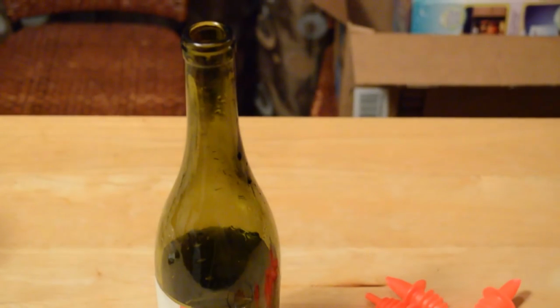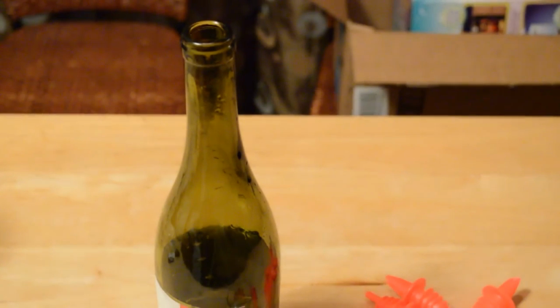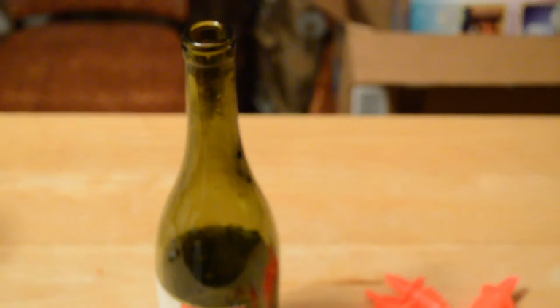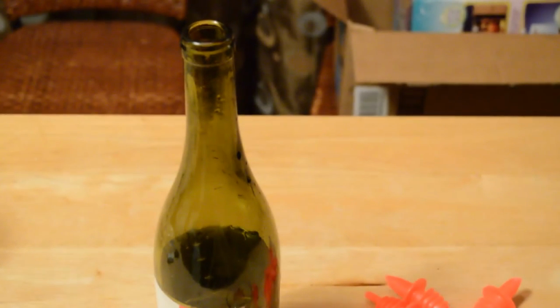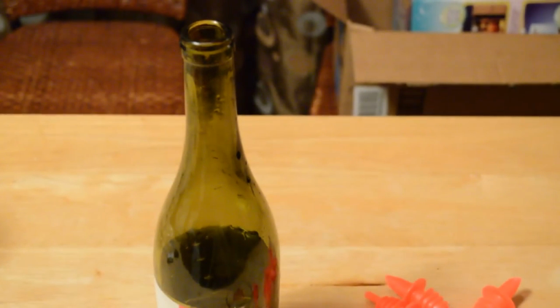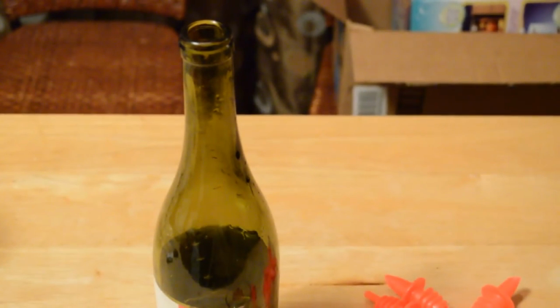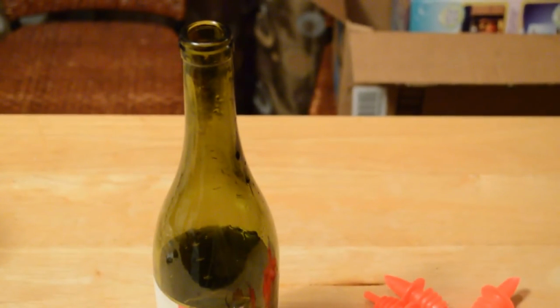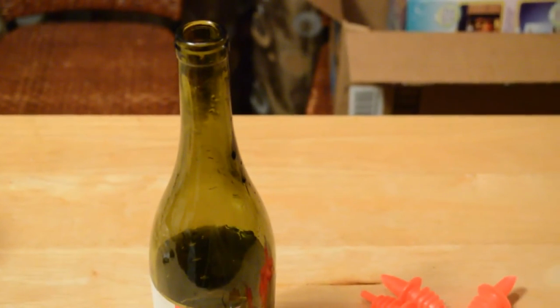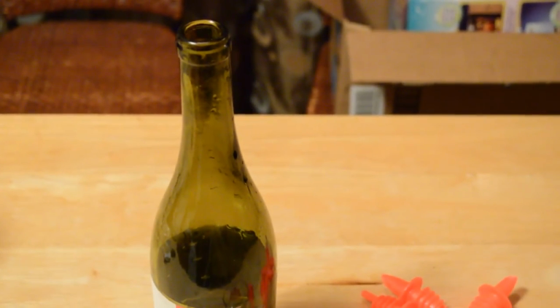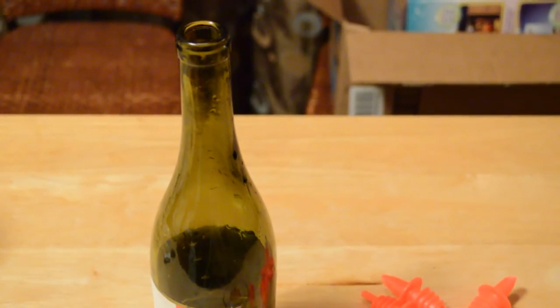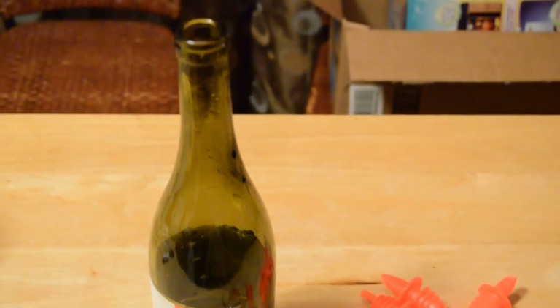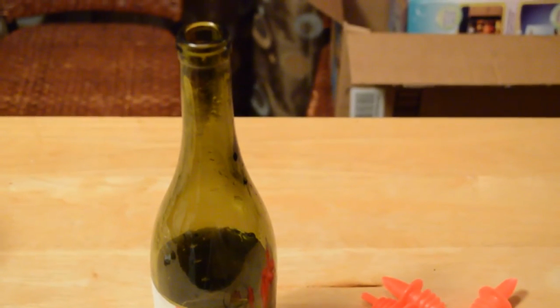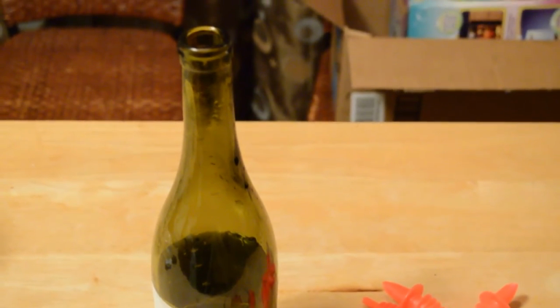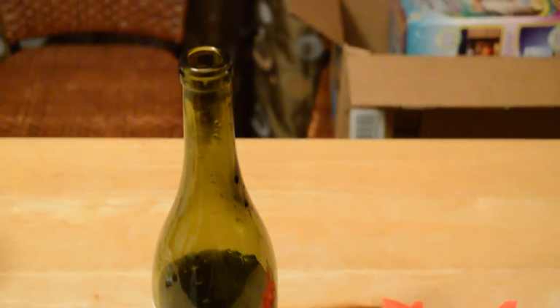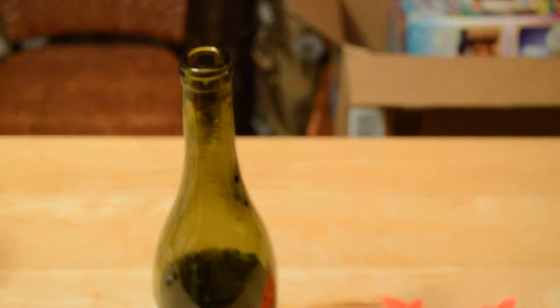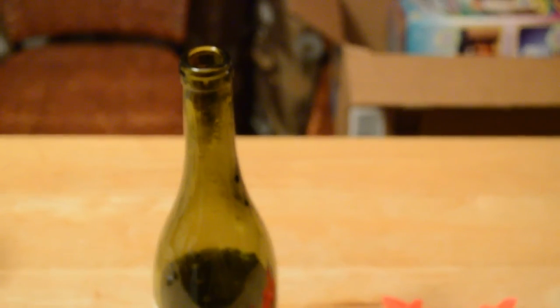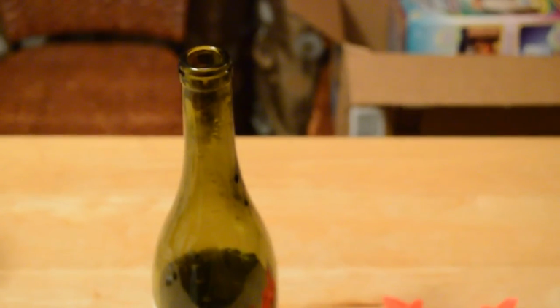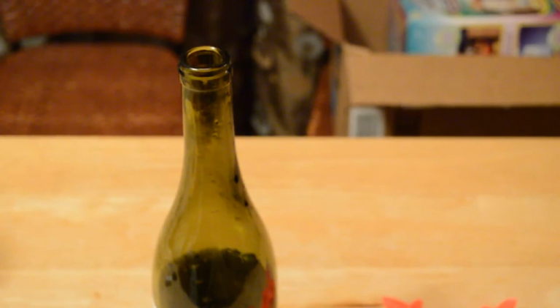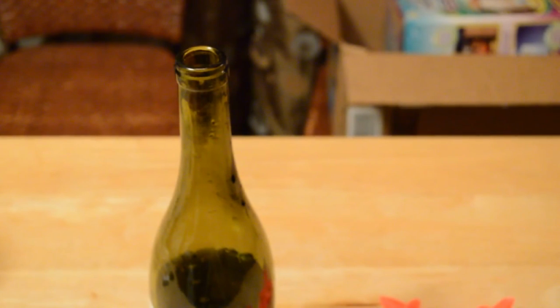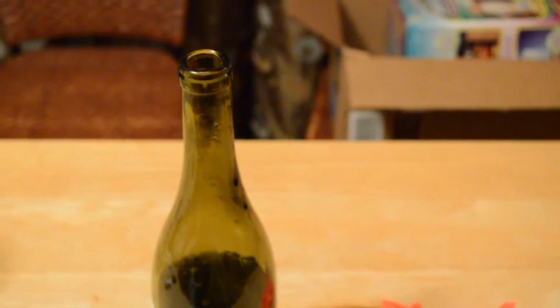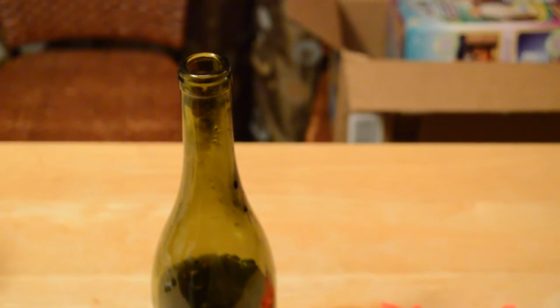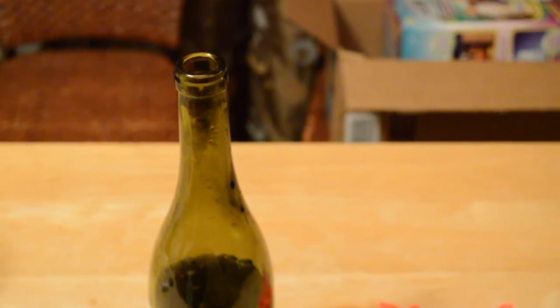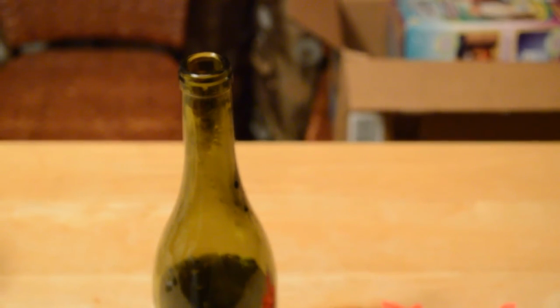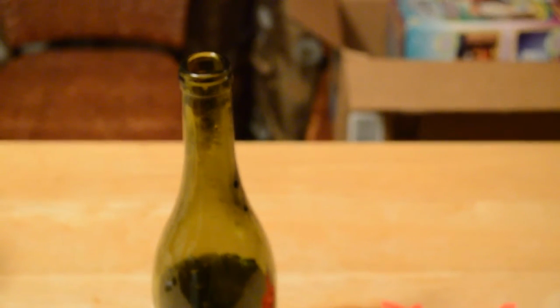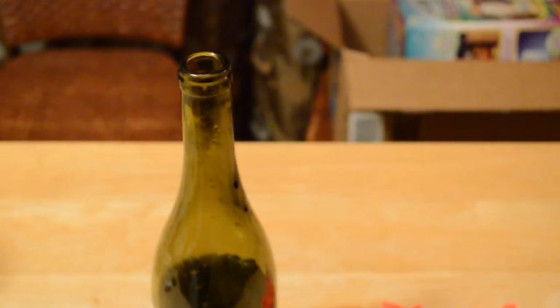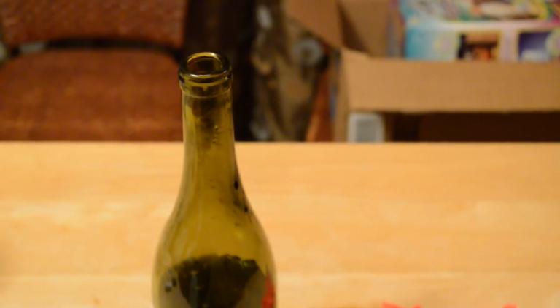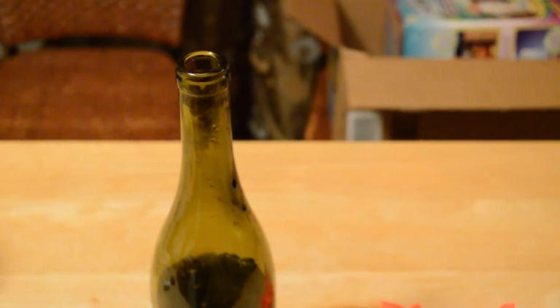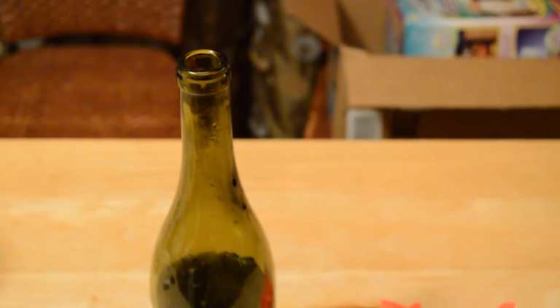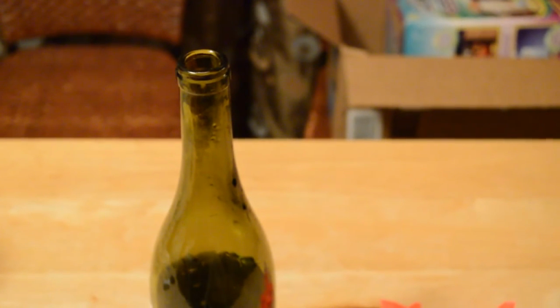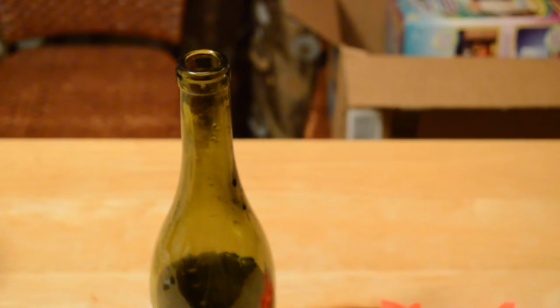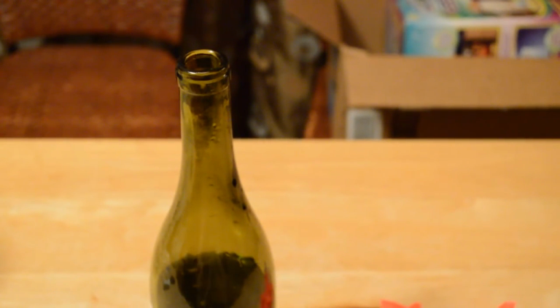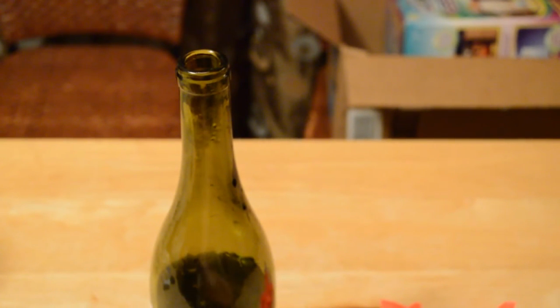If you're someone that does something called flare bartending, I hear these take a beating much better than the metal ones.